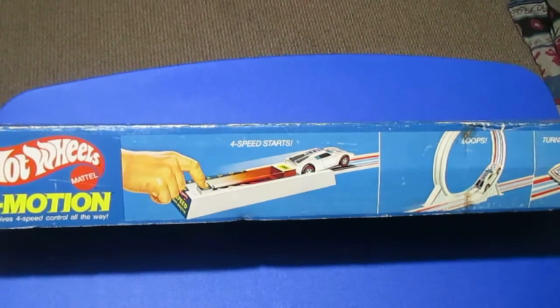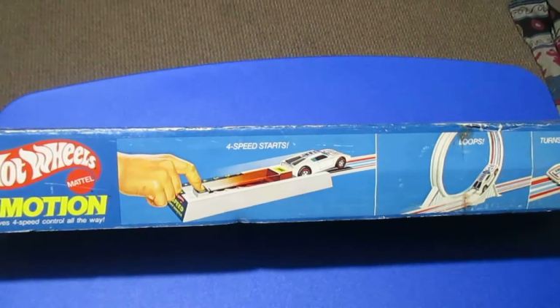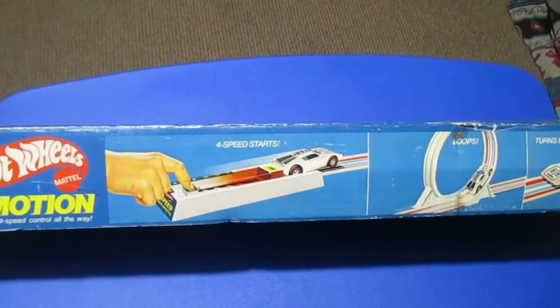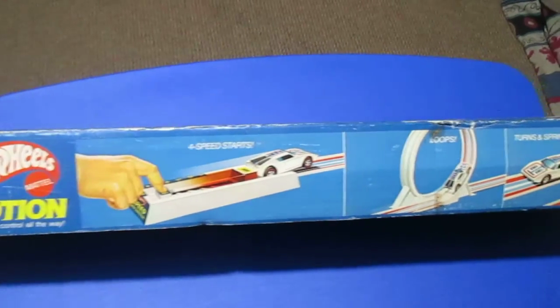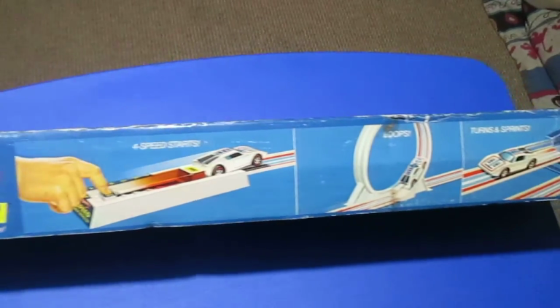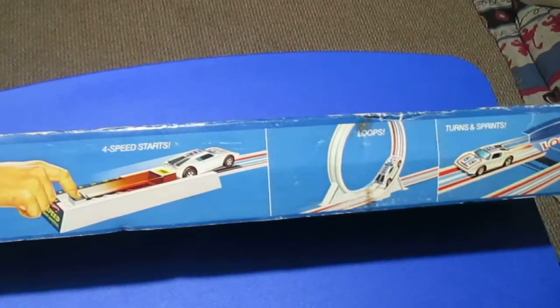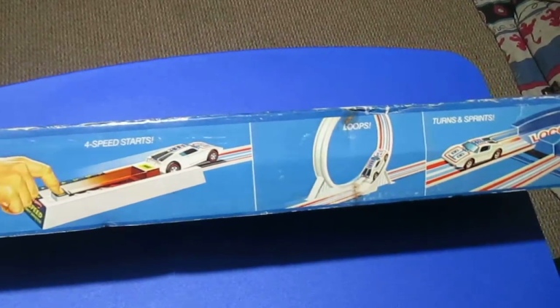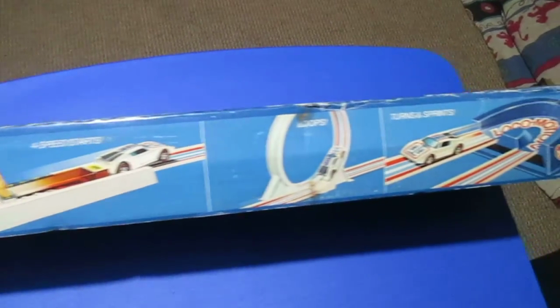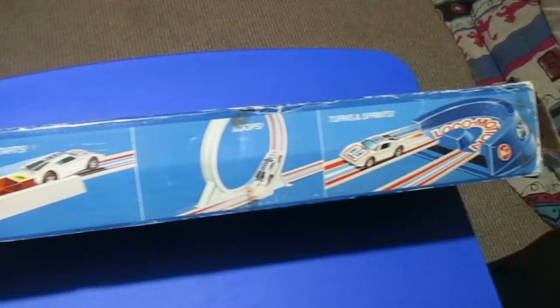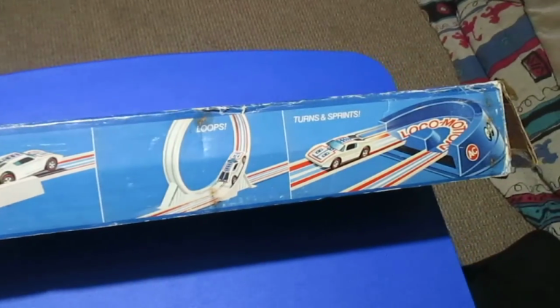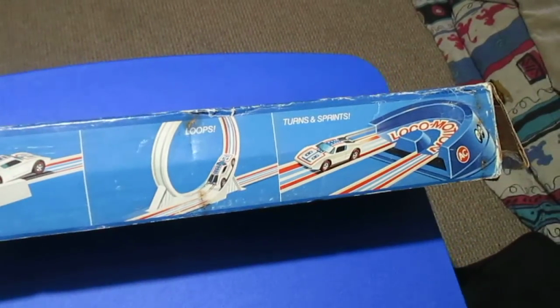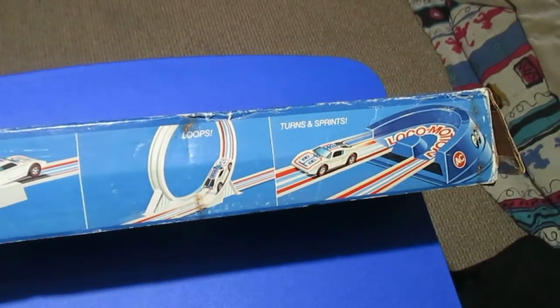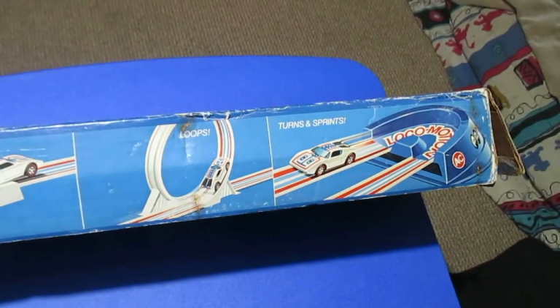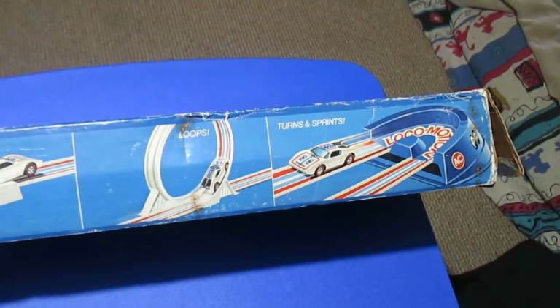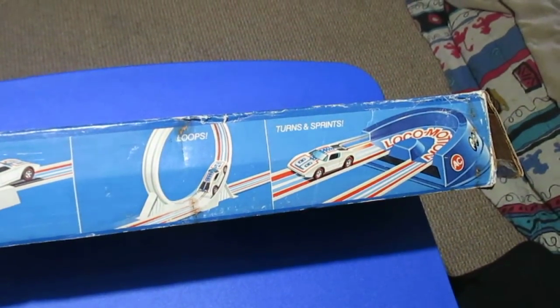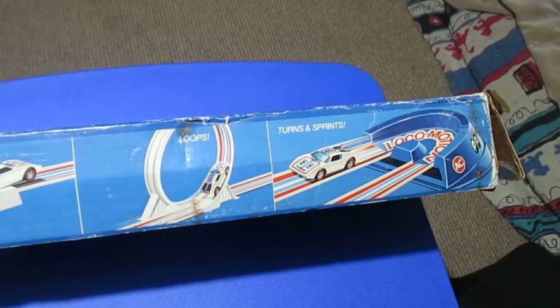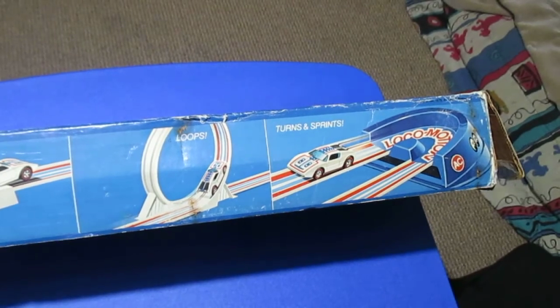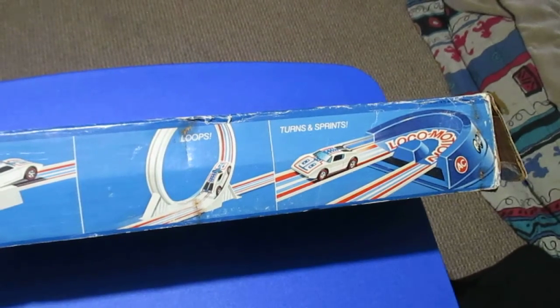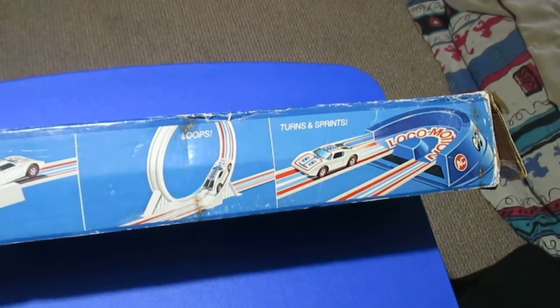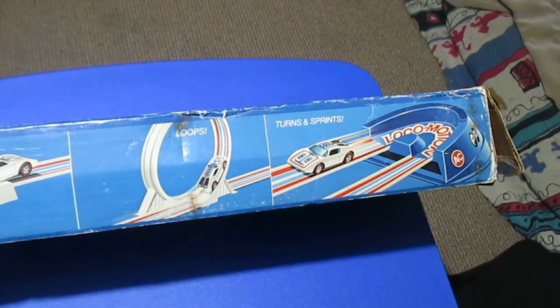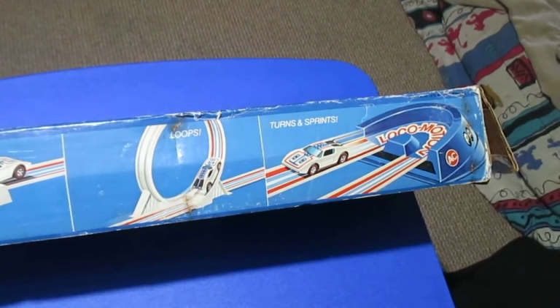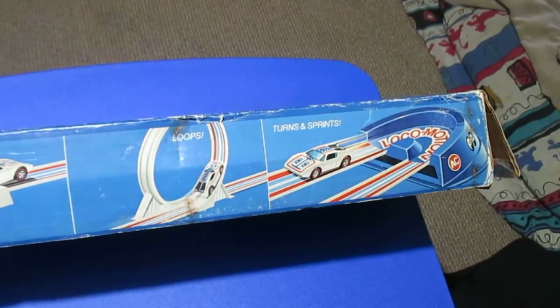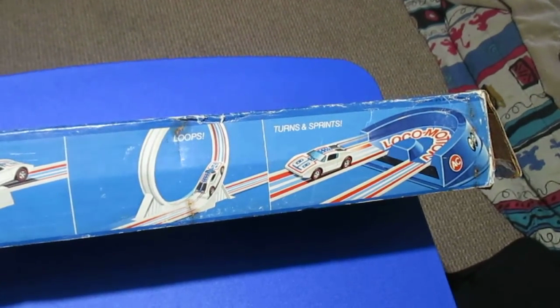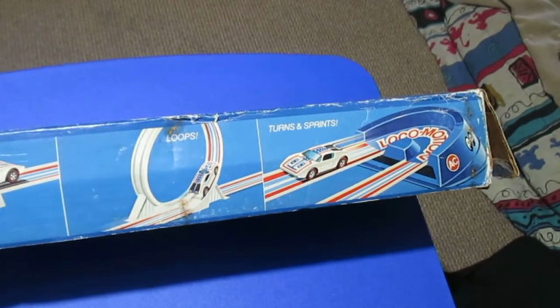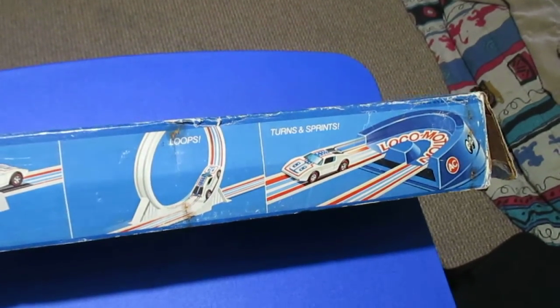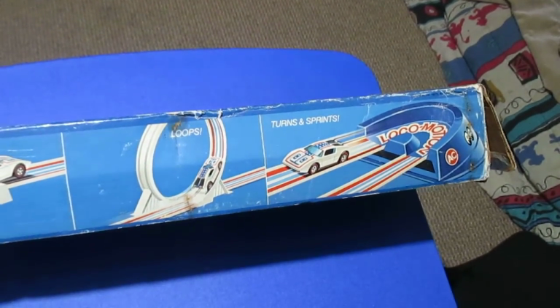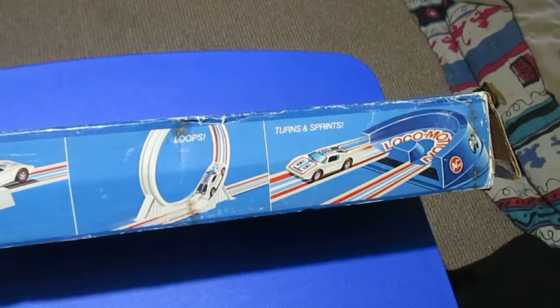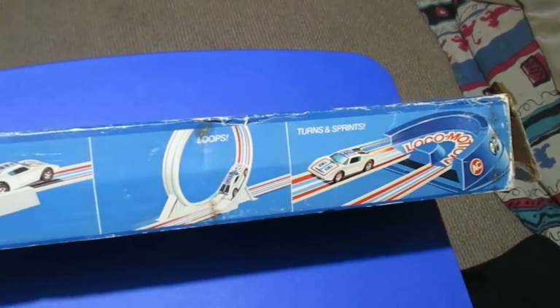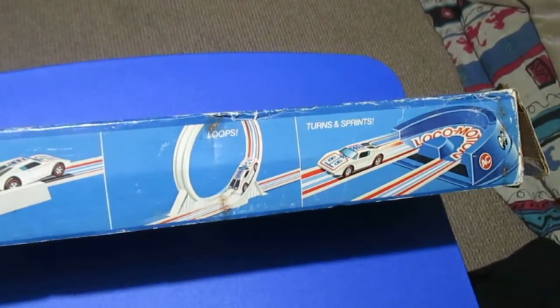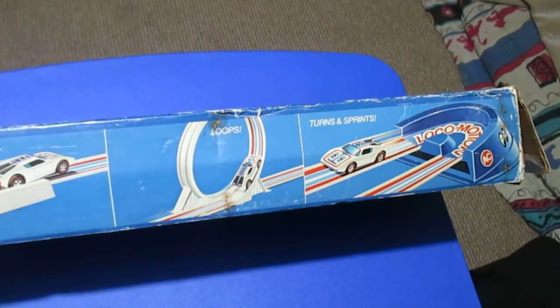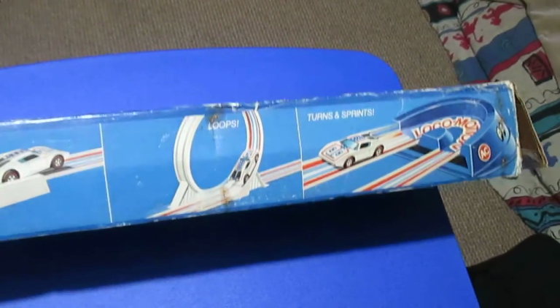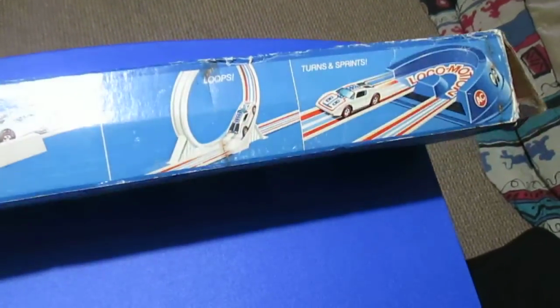It comes with a launcher, a loop, a little turn, some track and joiners, and it comes with one Hot Wheels car.